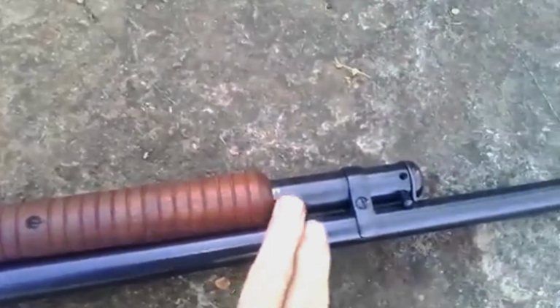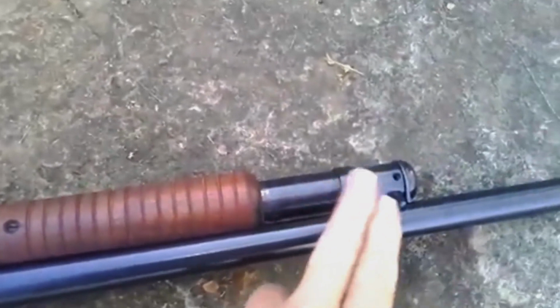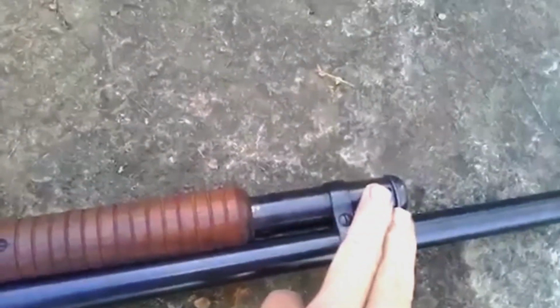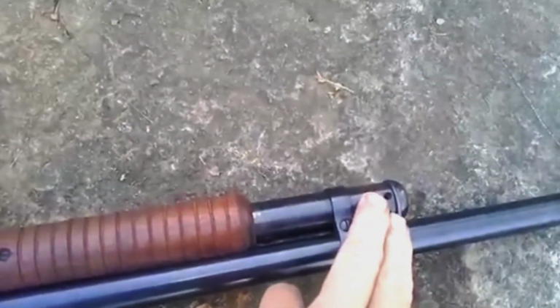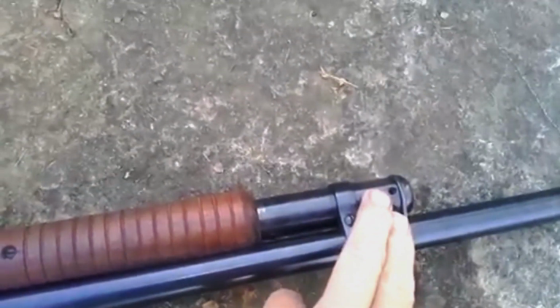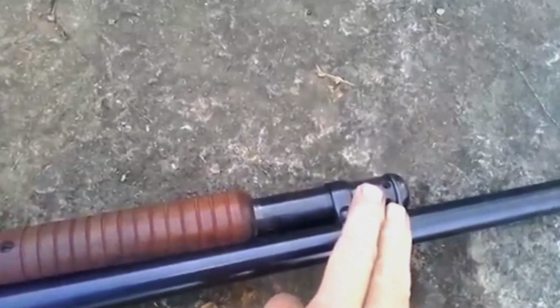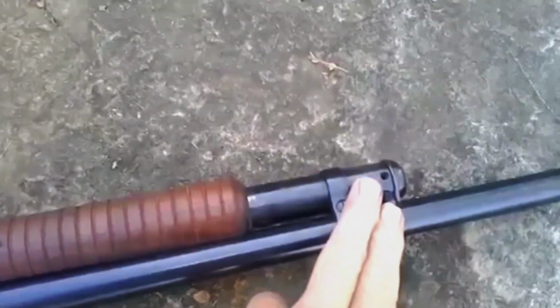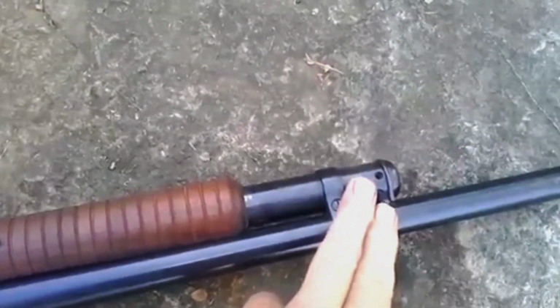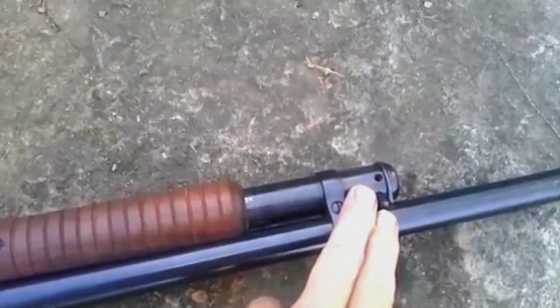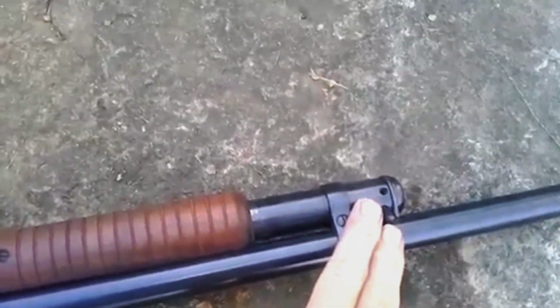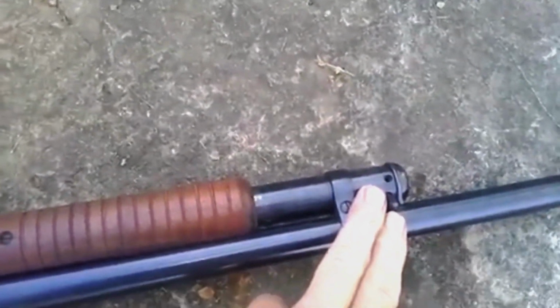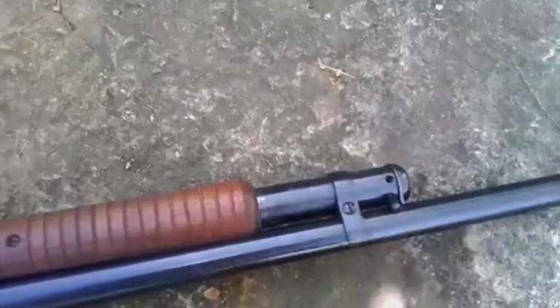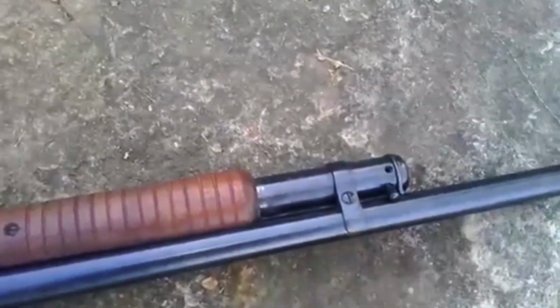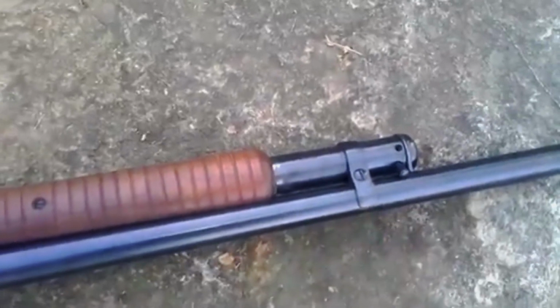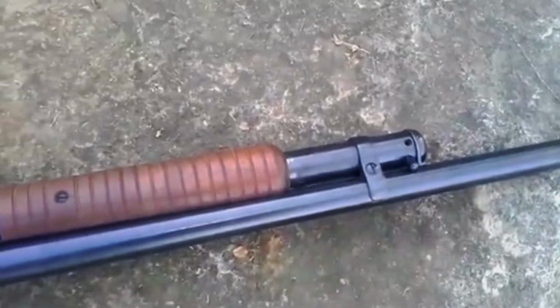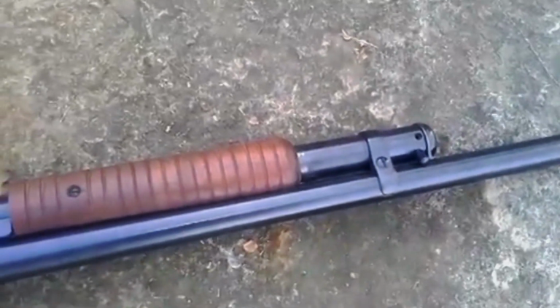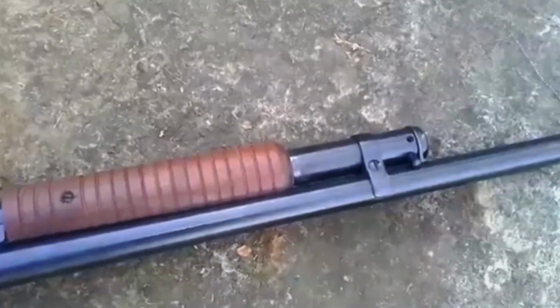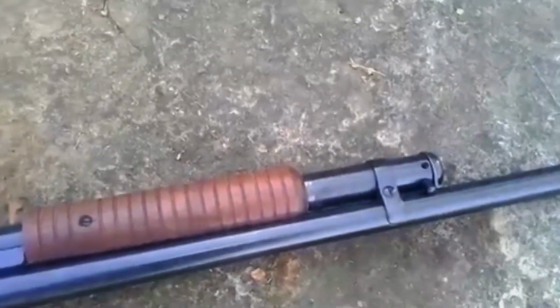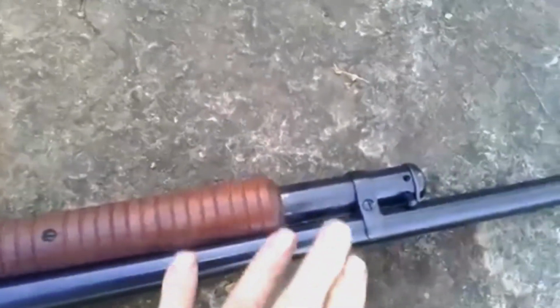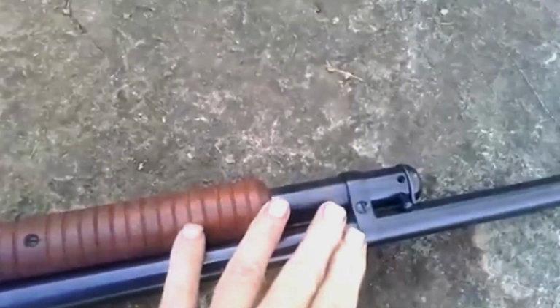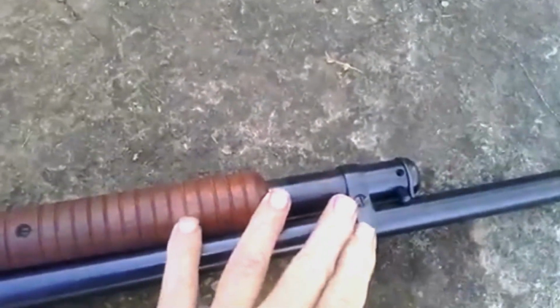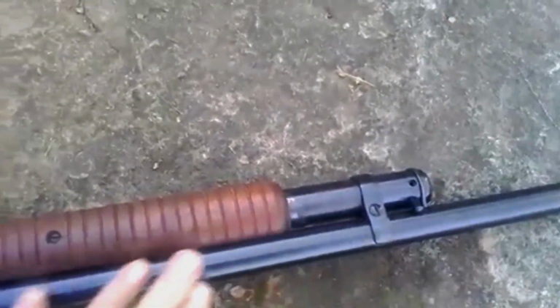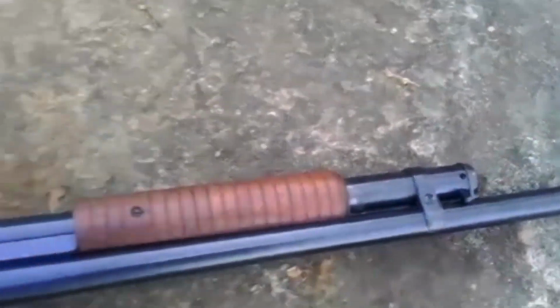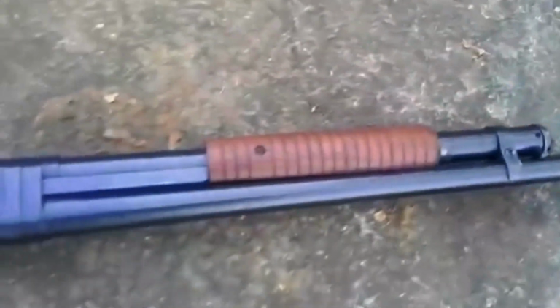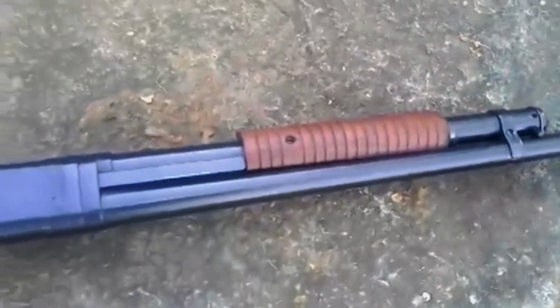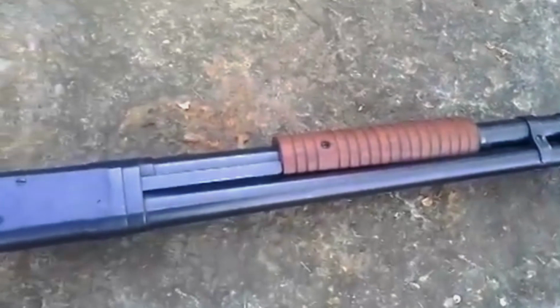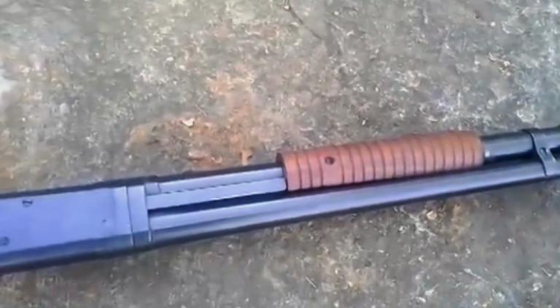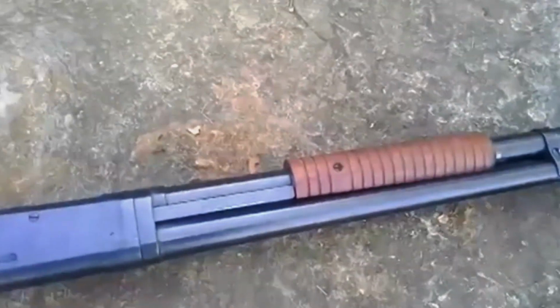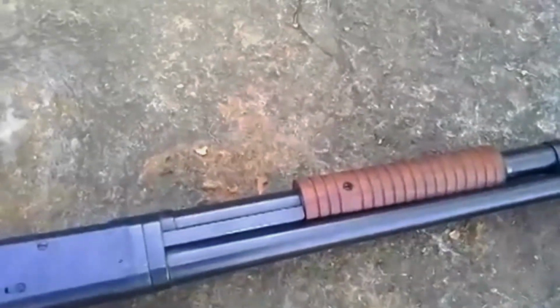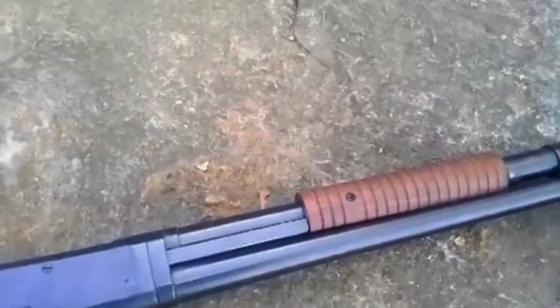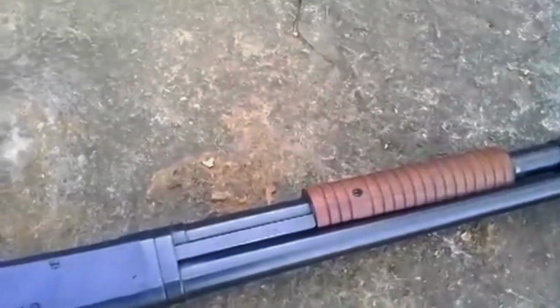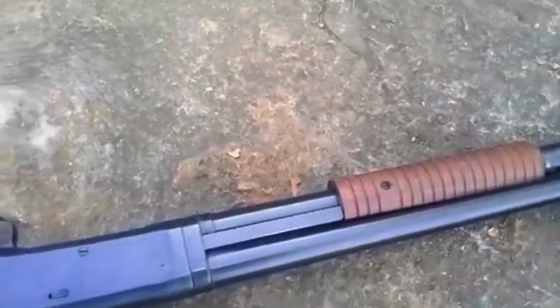This screw is missing — I don't think it's stripped or anything, it just wasn't tightened up and got lost. Those screws look new and it seems to function well.